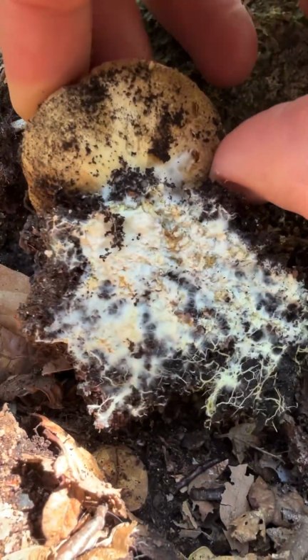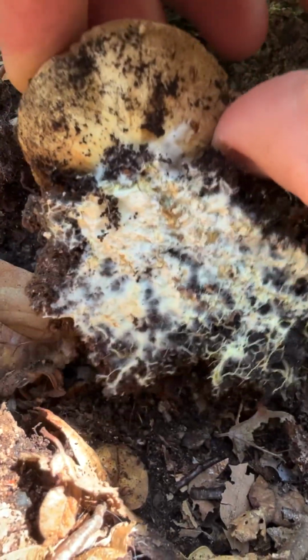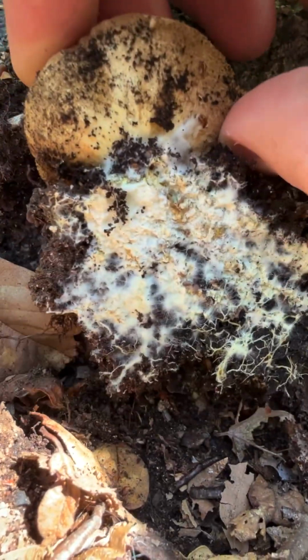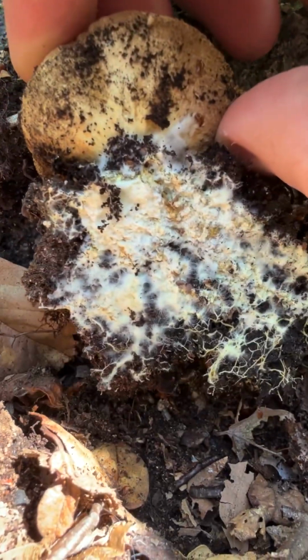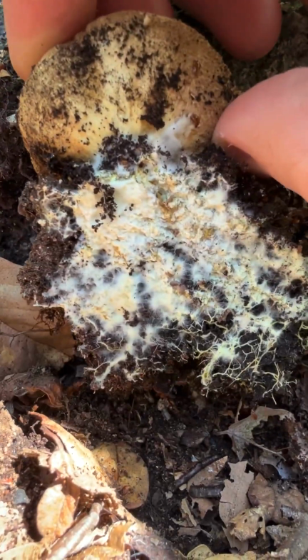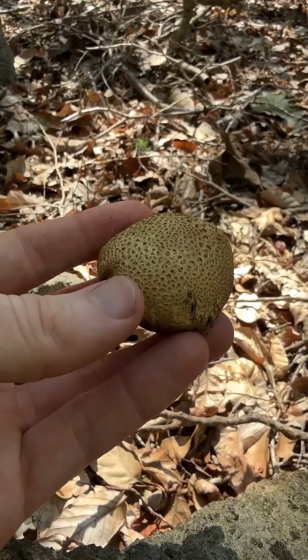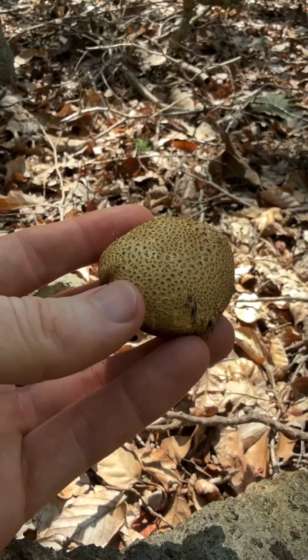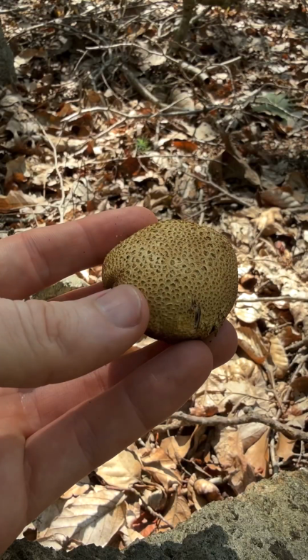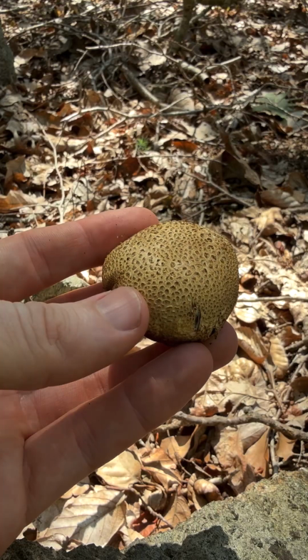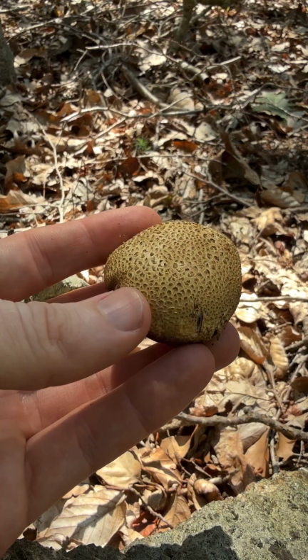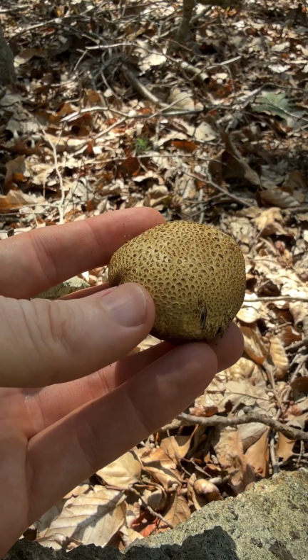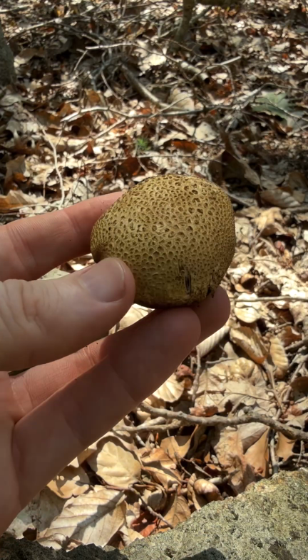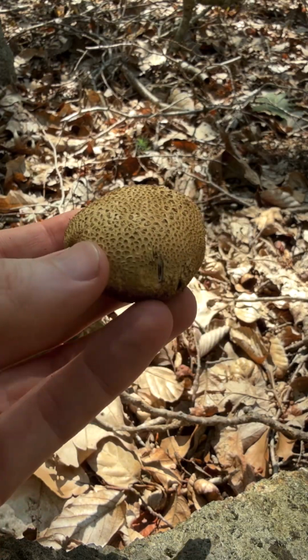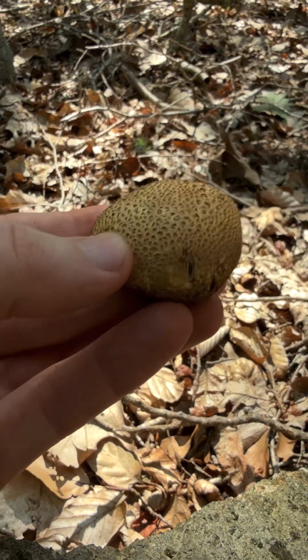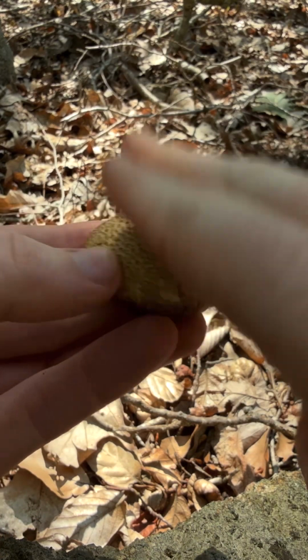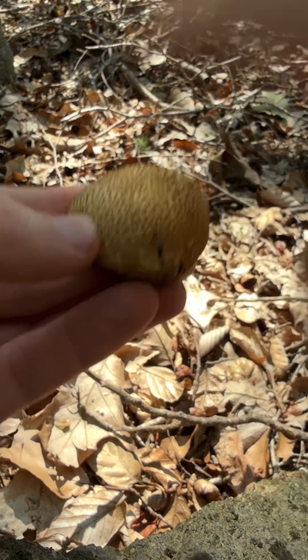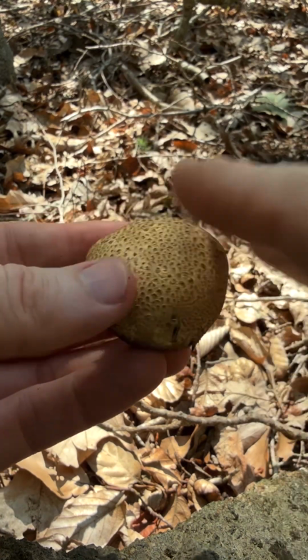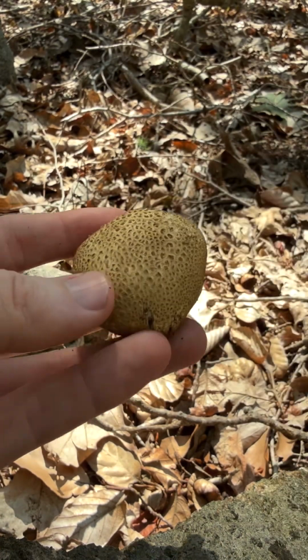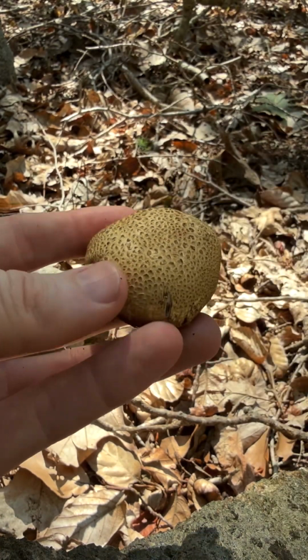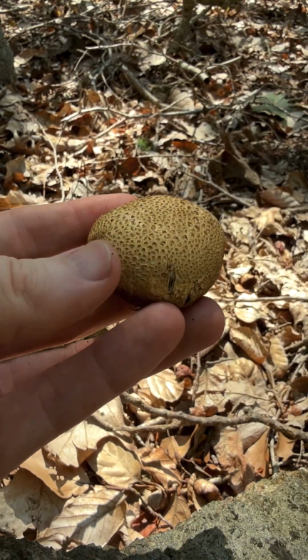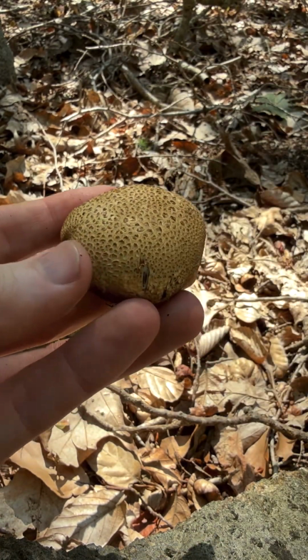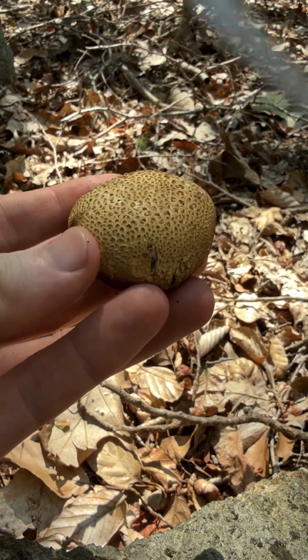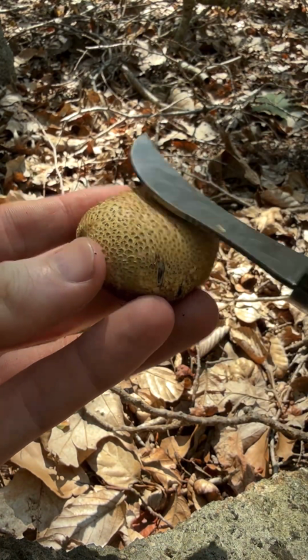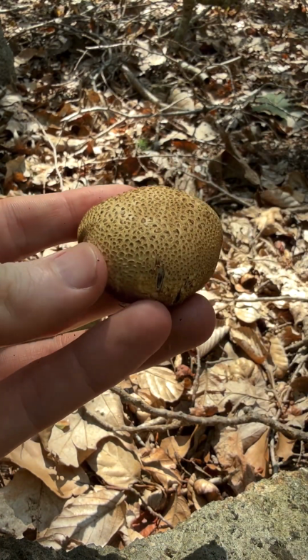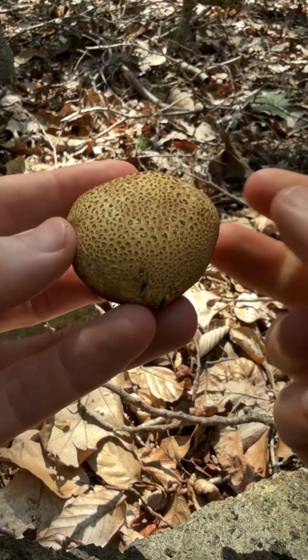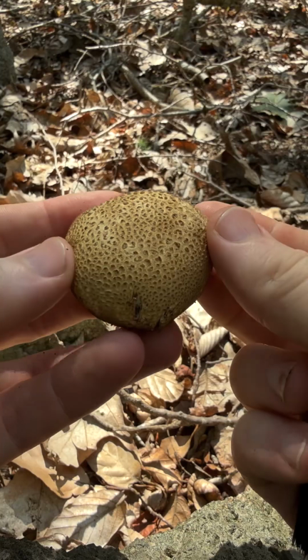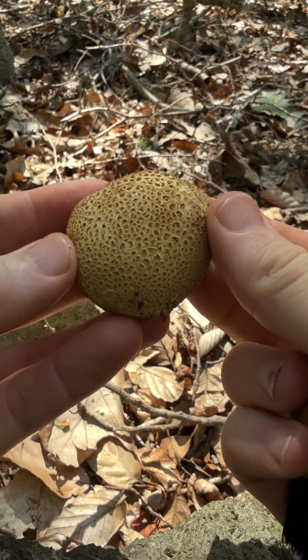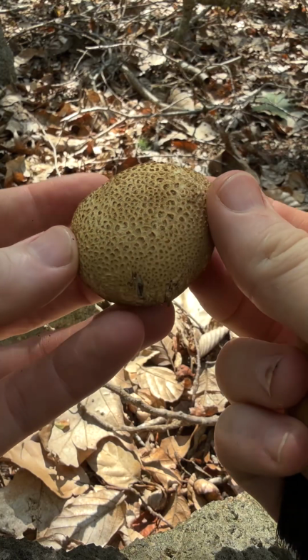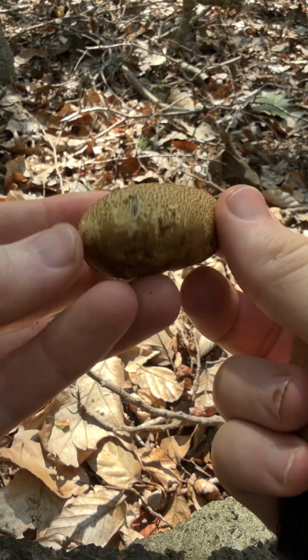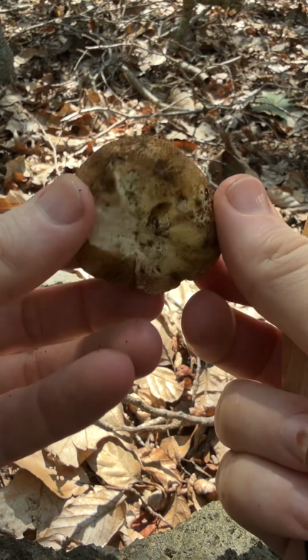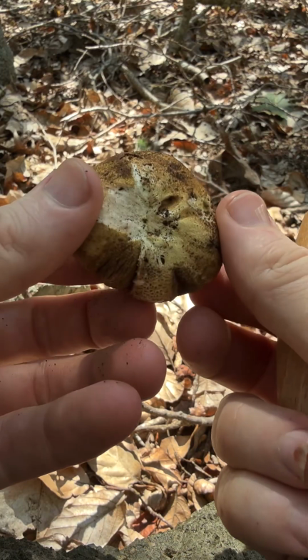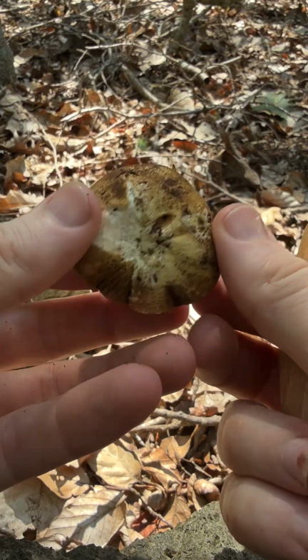Look at that white mycelium. Earth ball — Scleroderma.